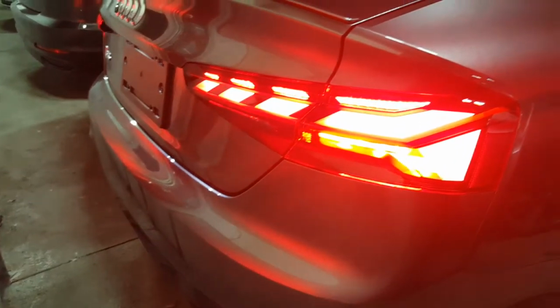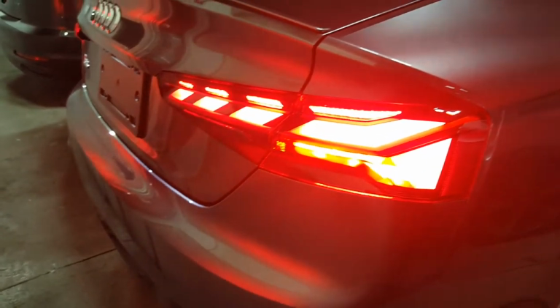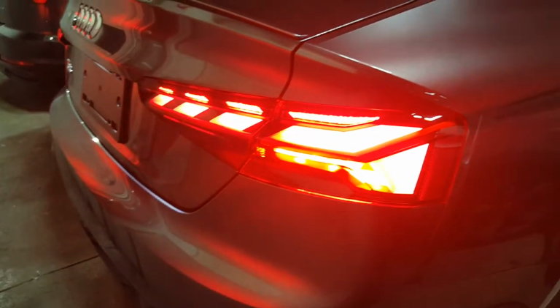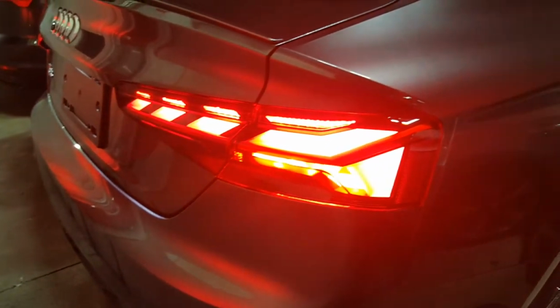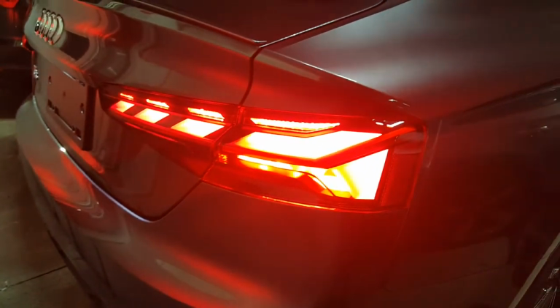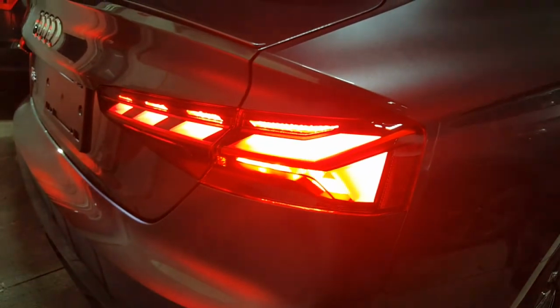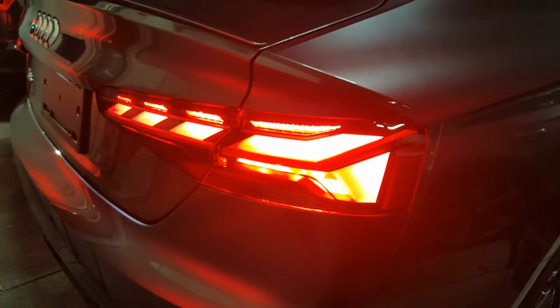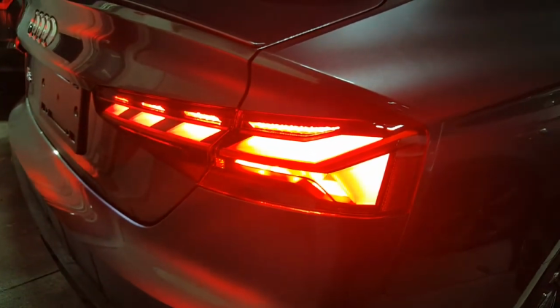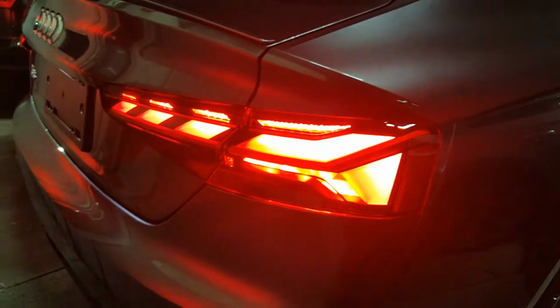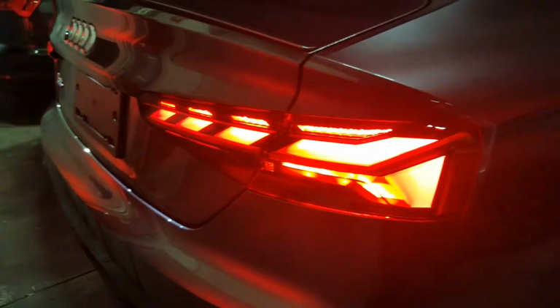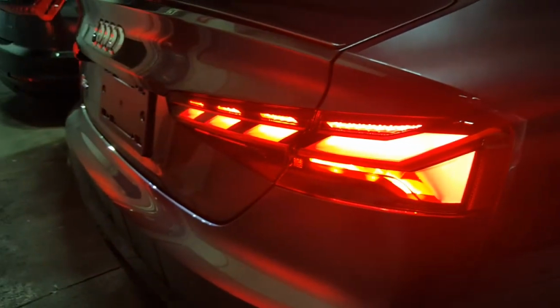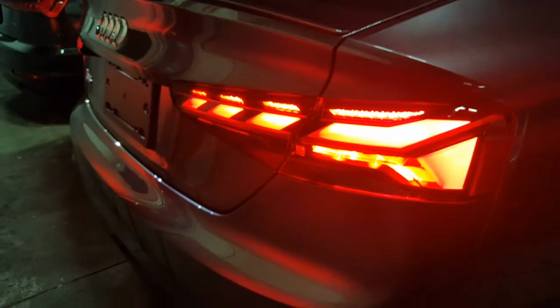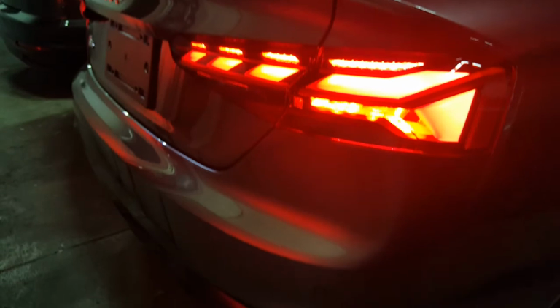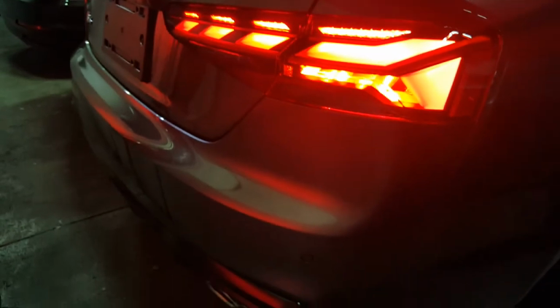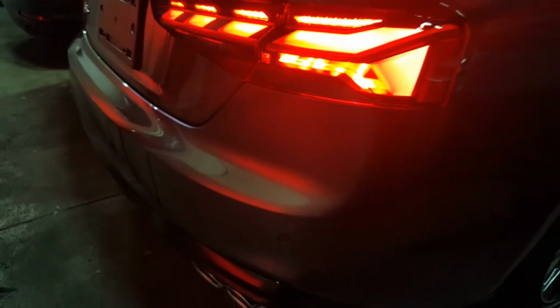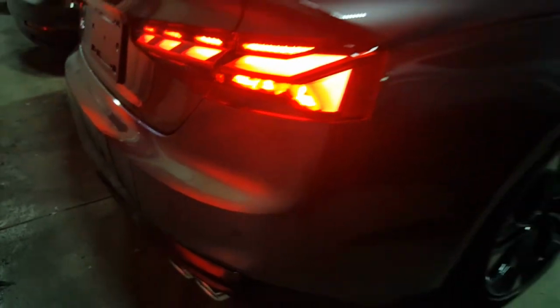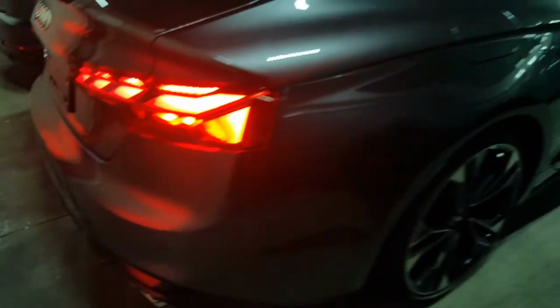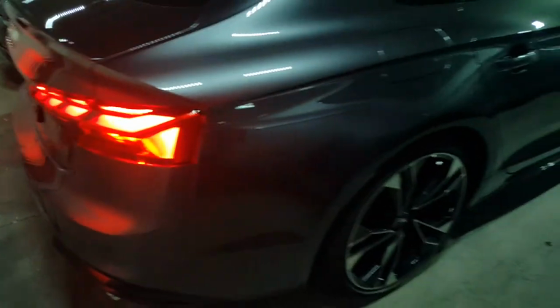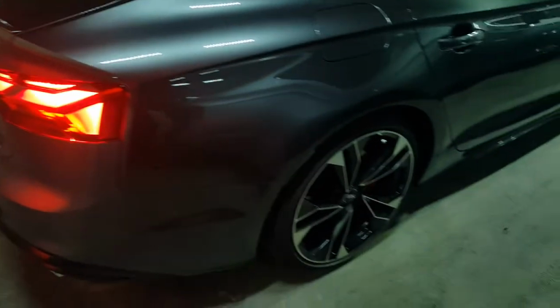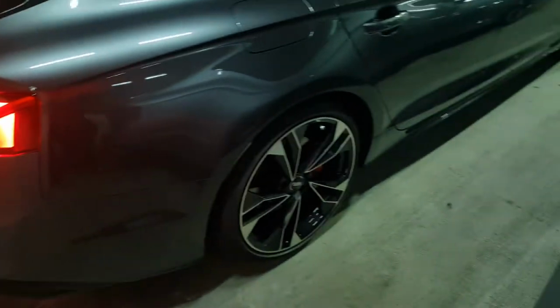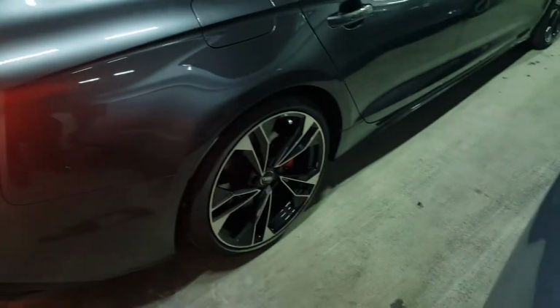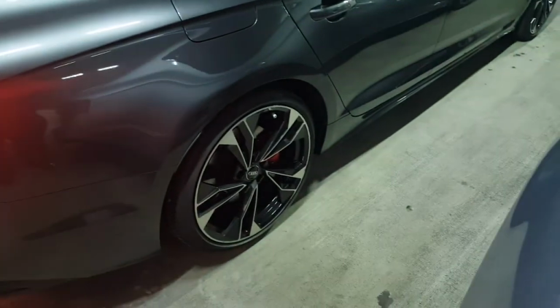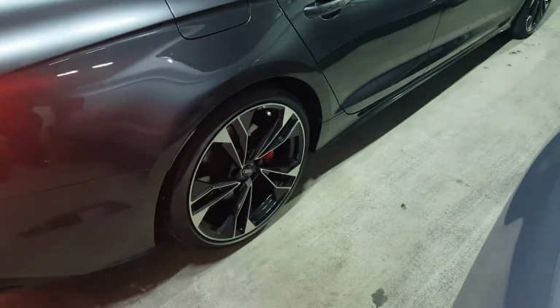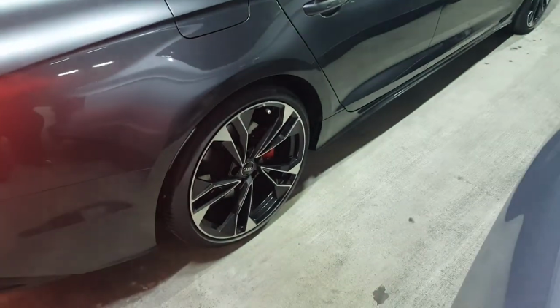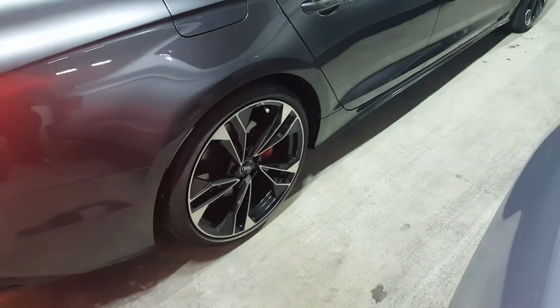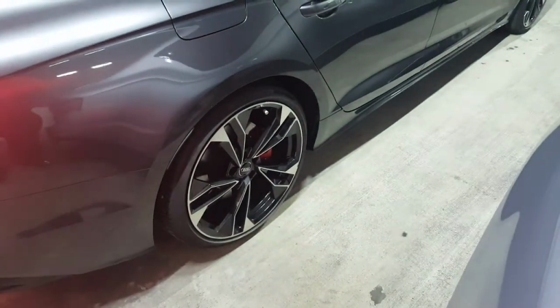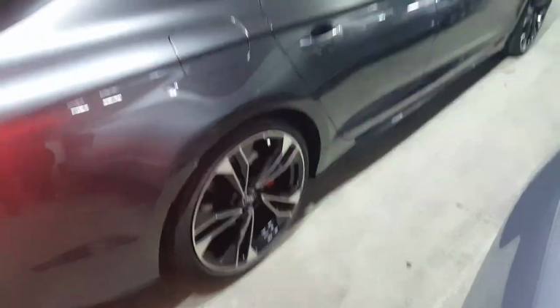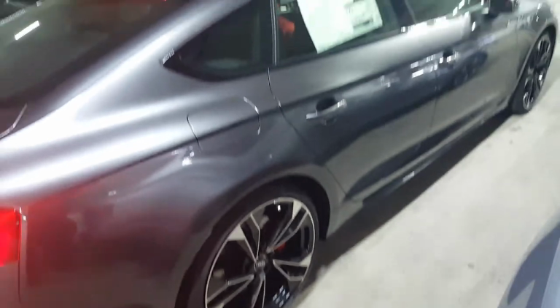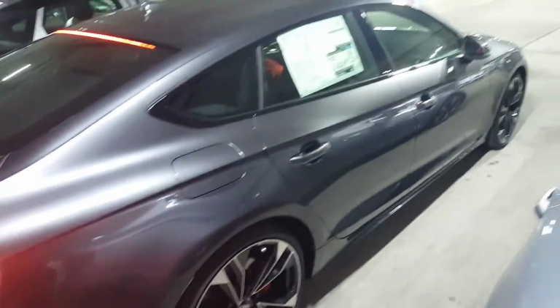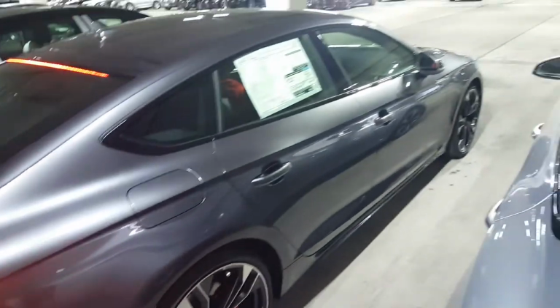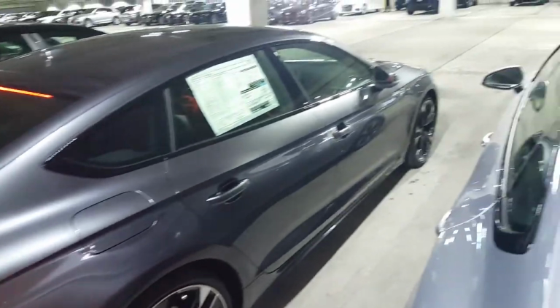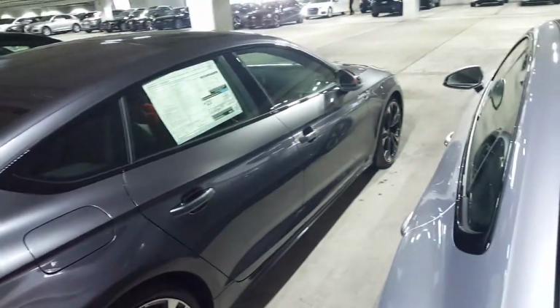Brand new LED tail lamps for 2020. Got a new element design to them — very cool, very sharp. My favorite thing is the wheels for 2020 as well. This is also a black optic package vehicle.